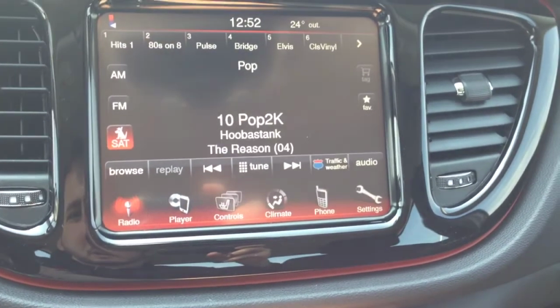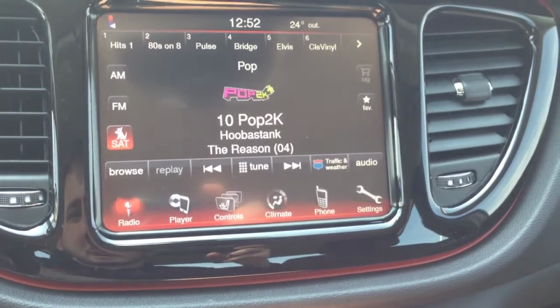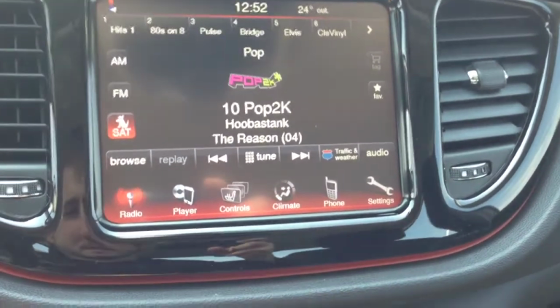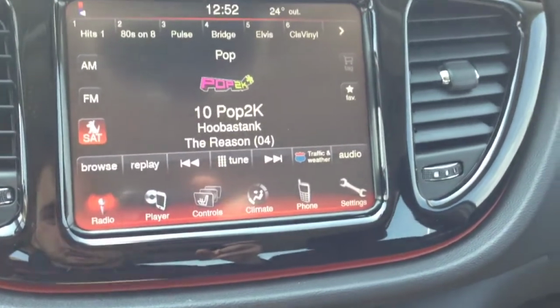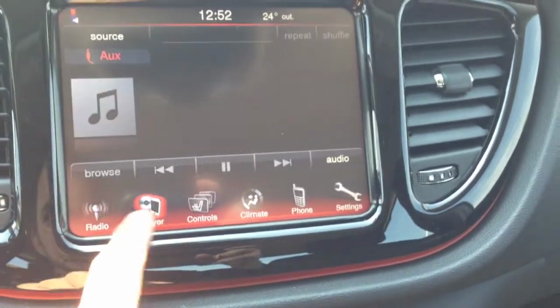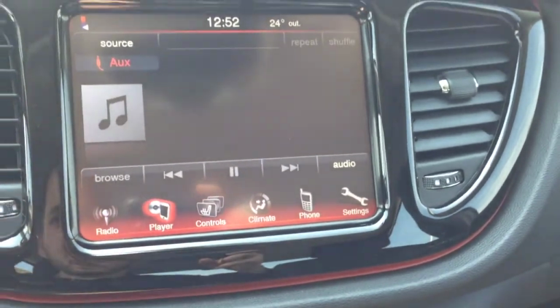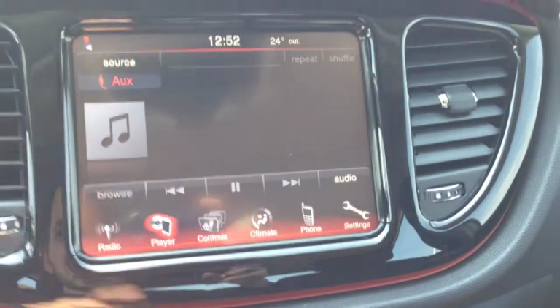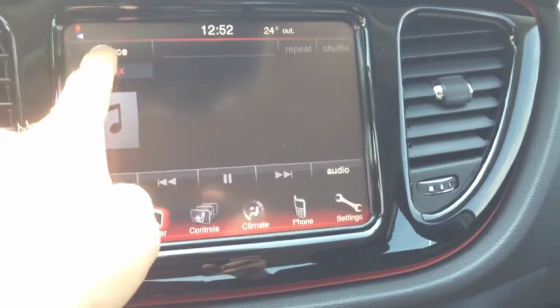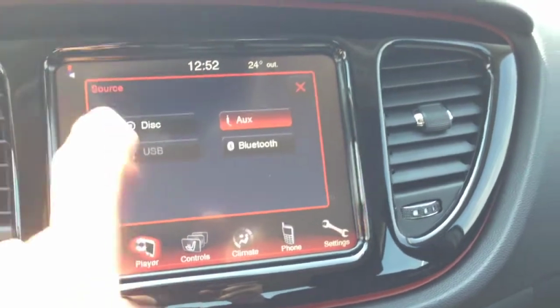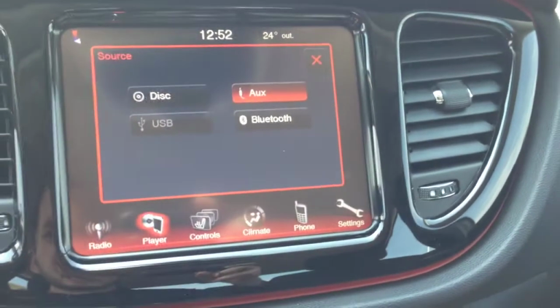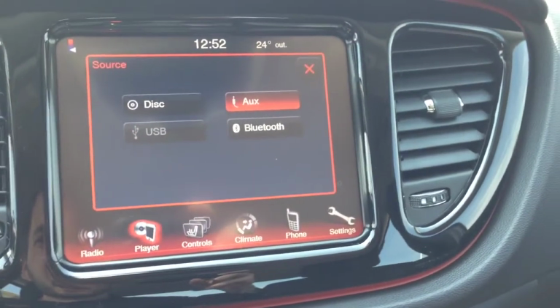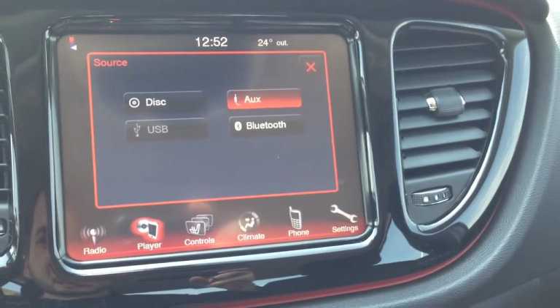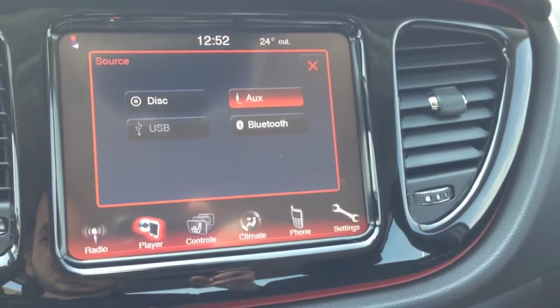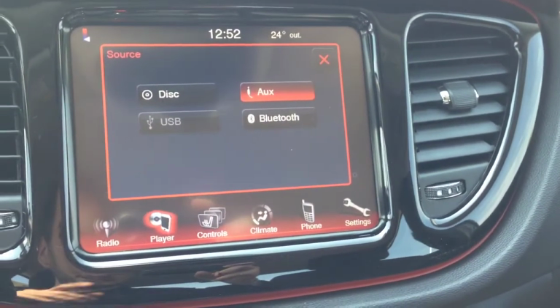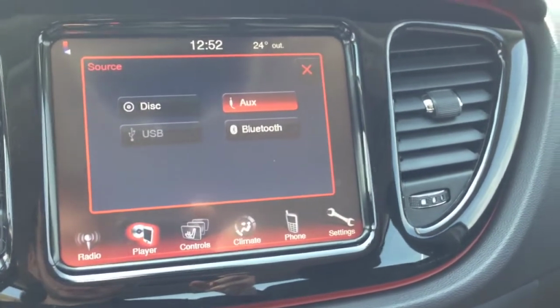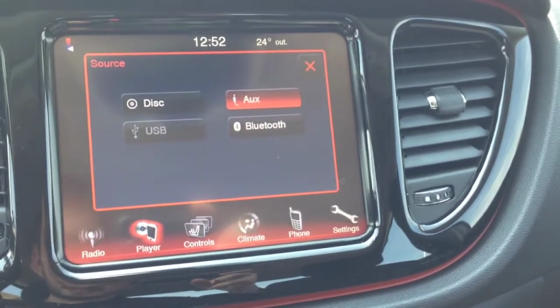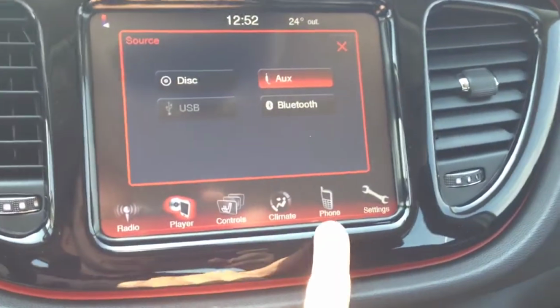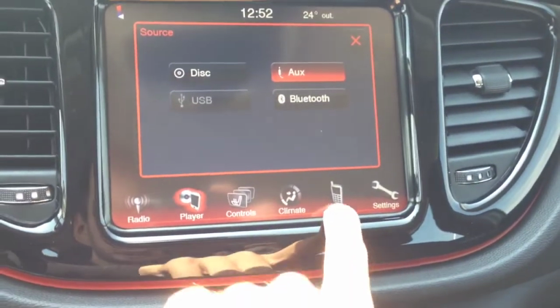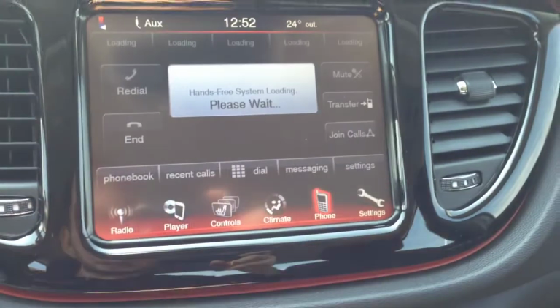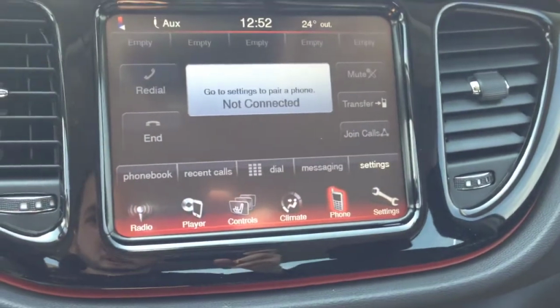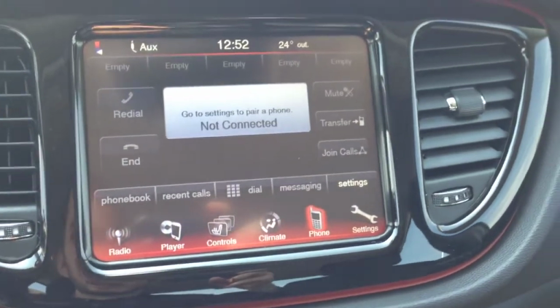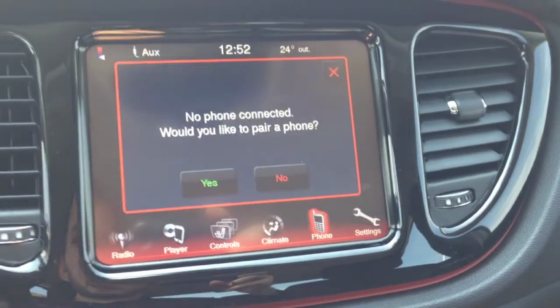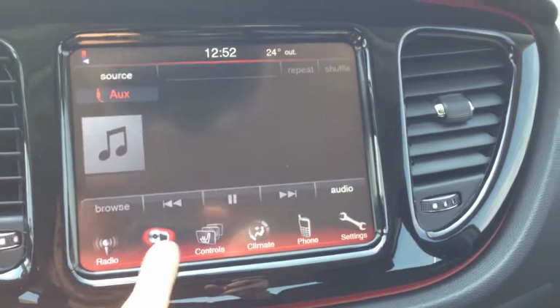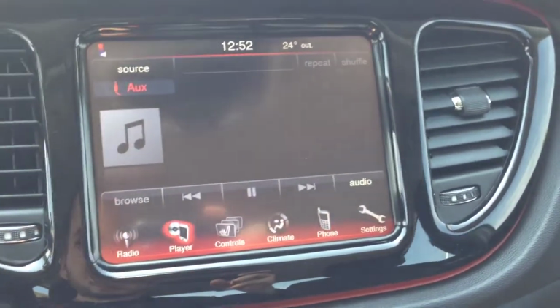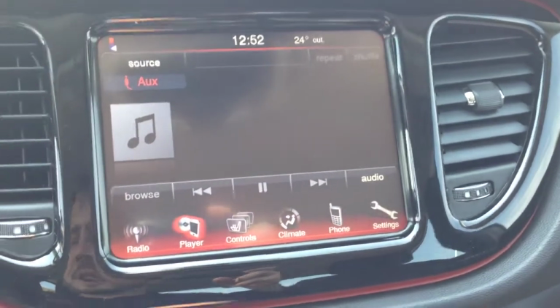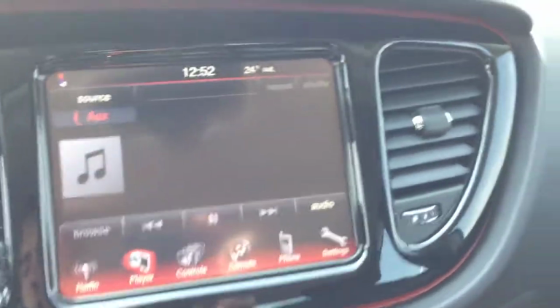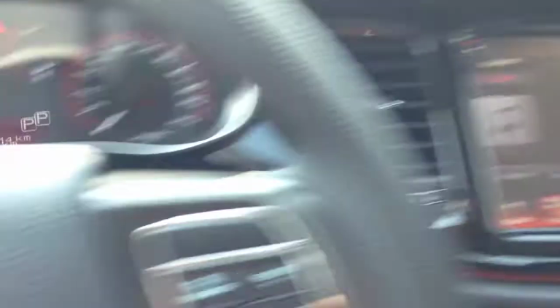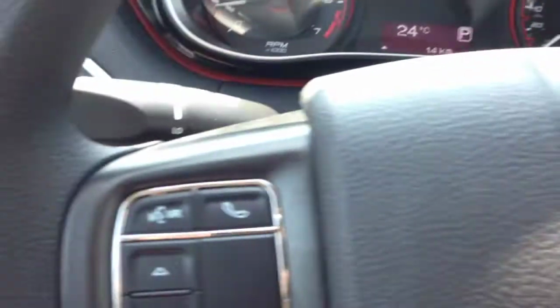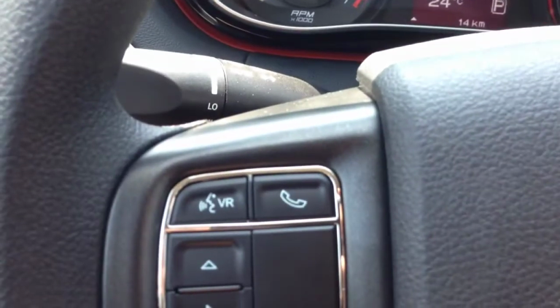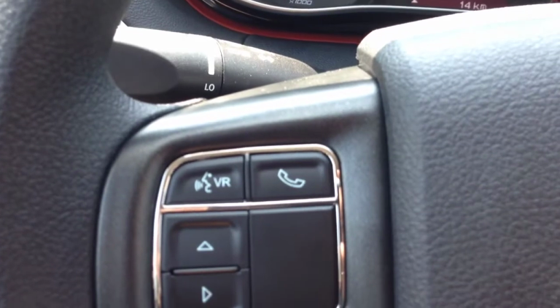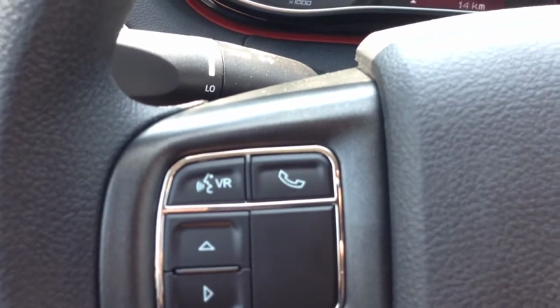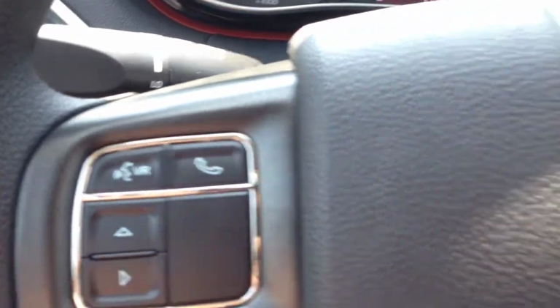We also have media inputs, which include a CD player, auxiliary, USB, and Bluetooth. You can set up all the Bluetooth devices through this screen, and then play media through the media player, or make calls wirelessly hands-free through the controls on the steering wheel.